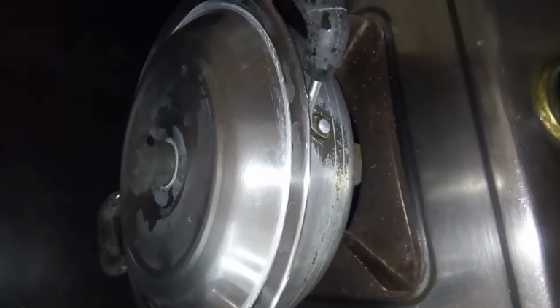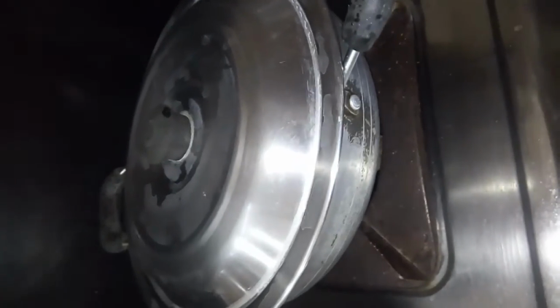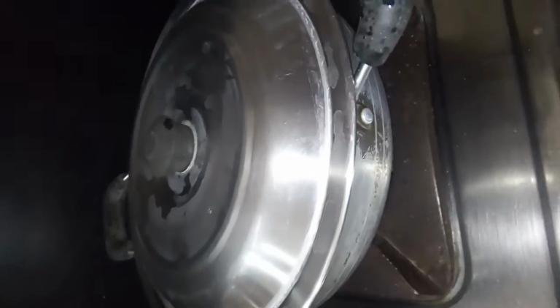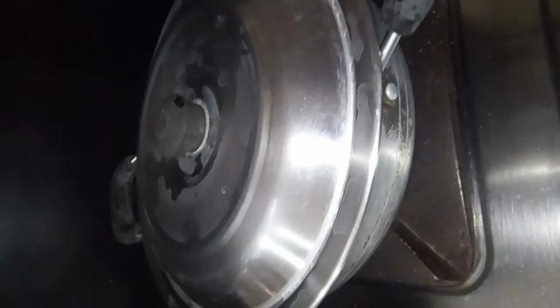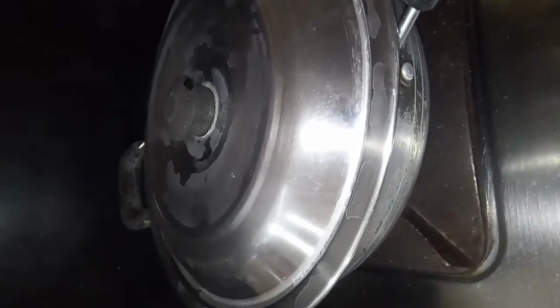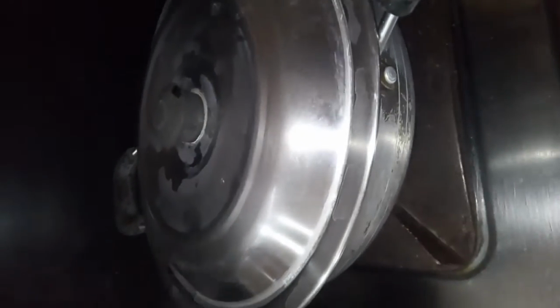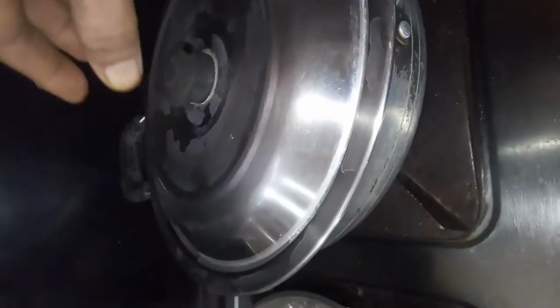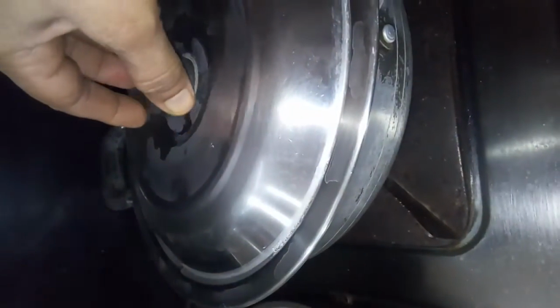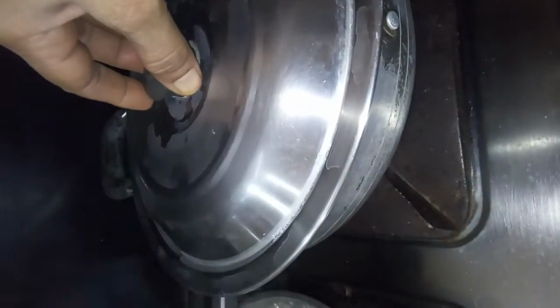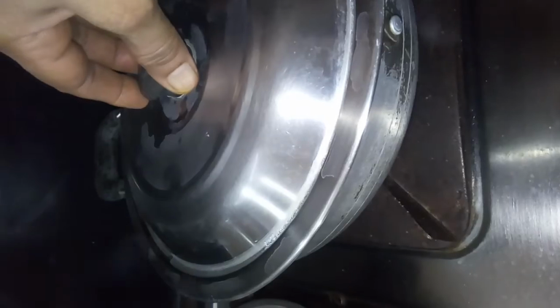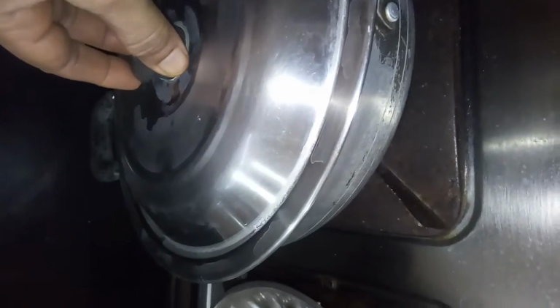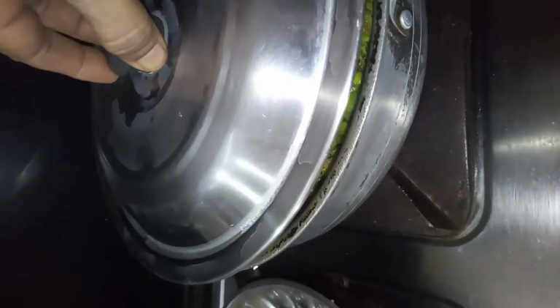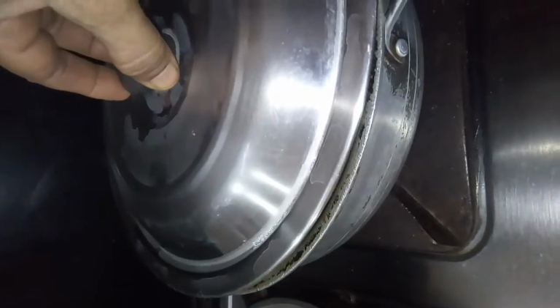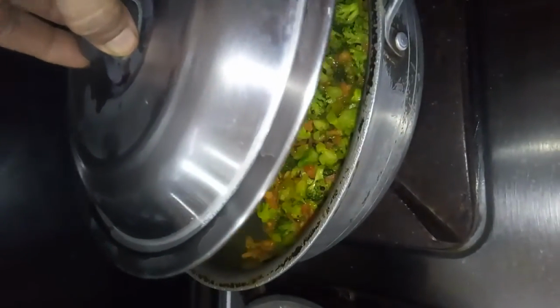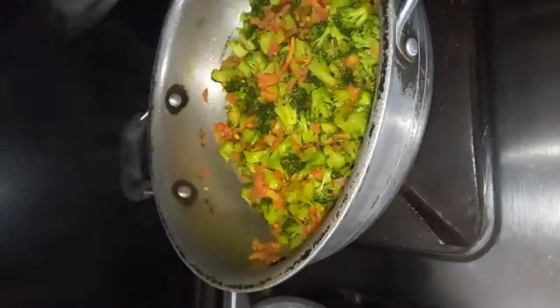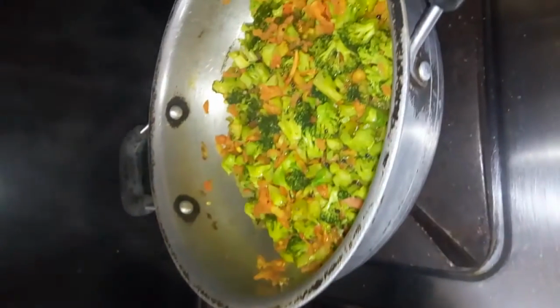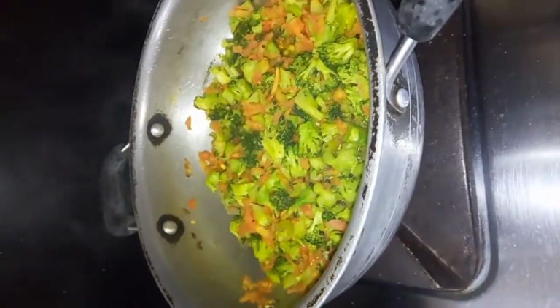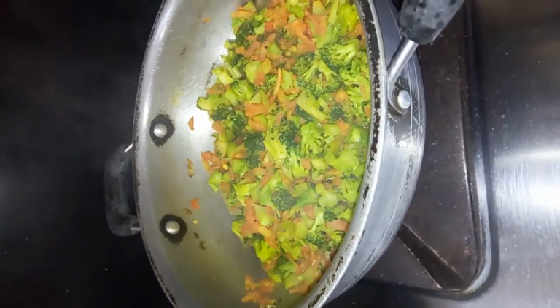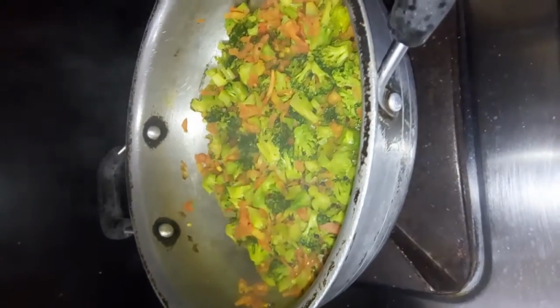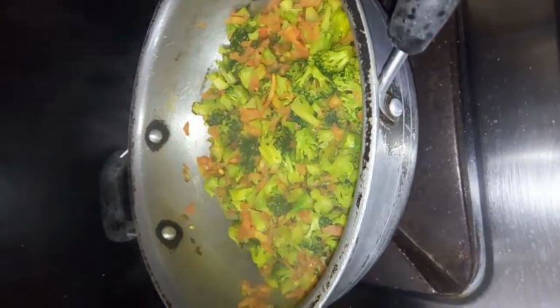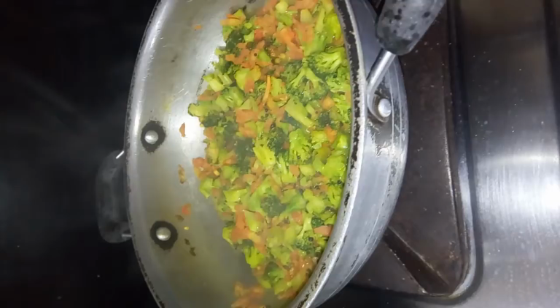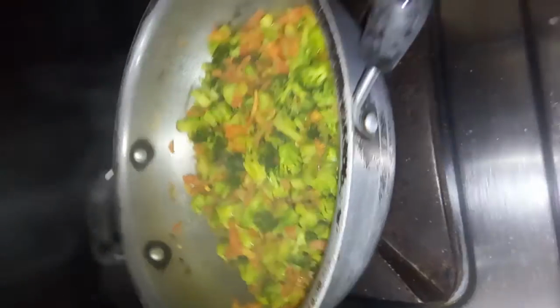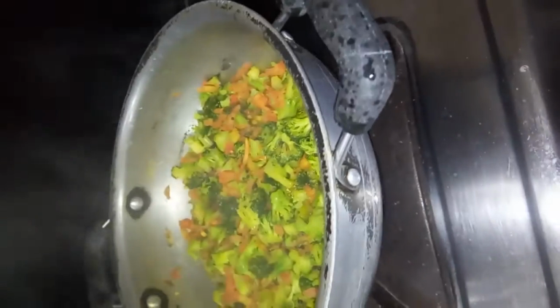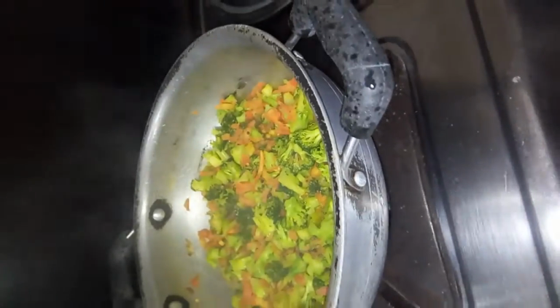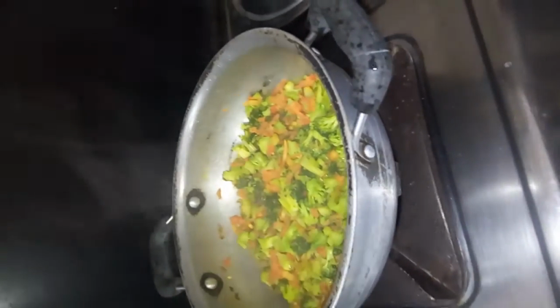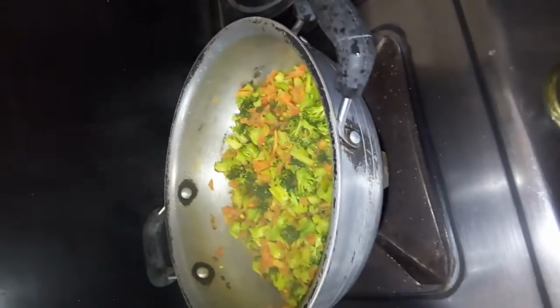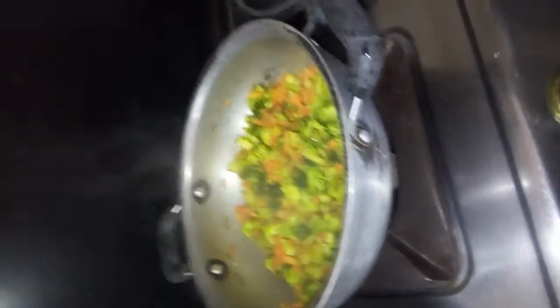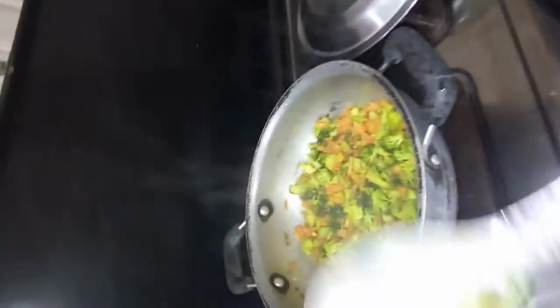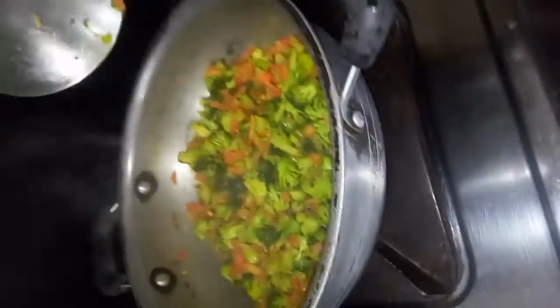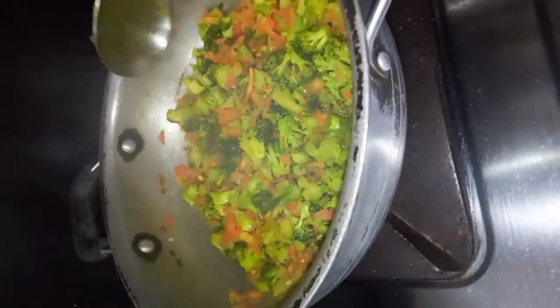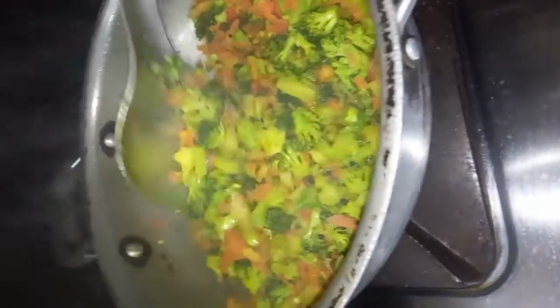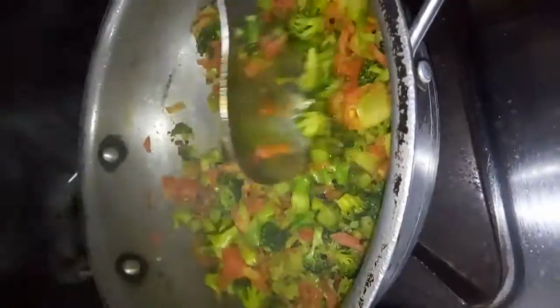Hi friends, hello and welcome. Today I am going to talk to you about broccoli. I am going to talk to you about vitamins and minerals.